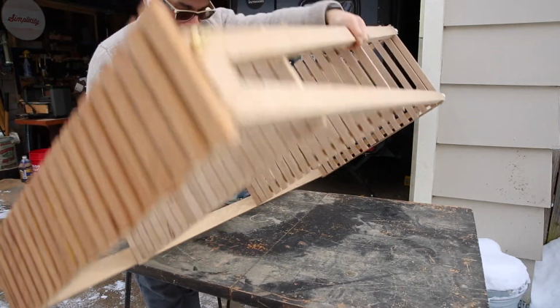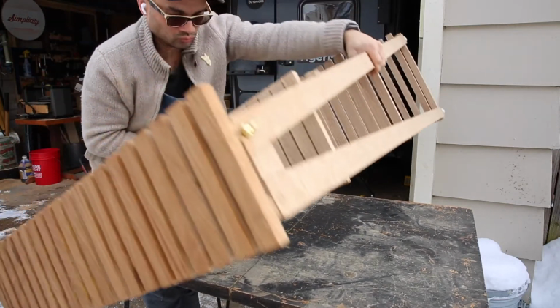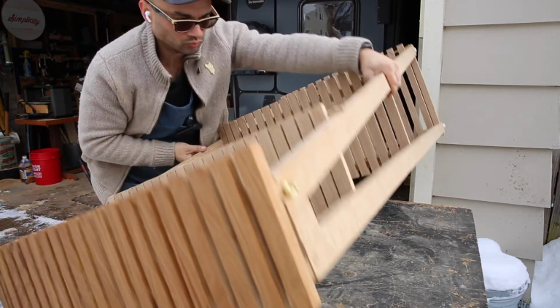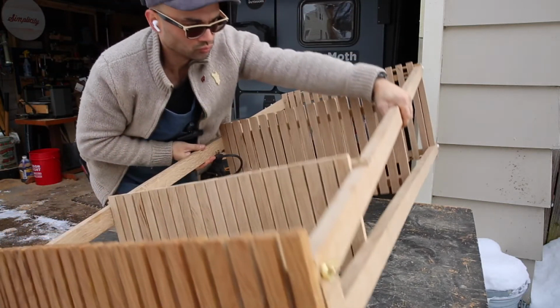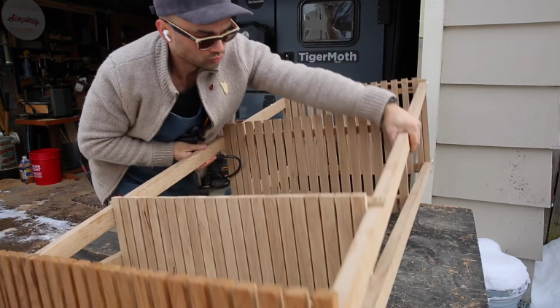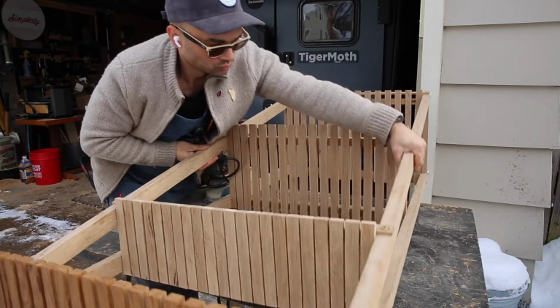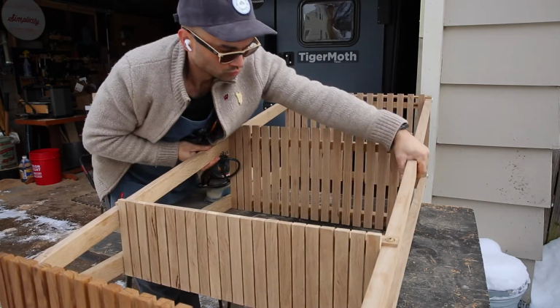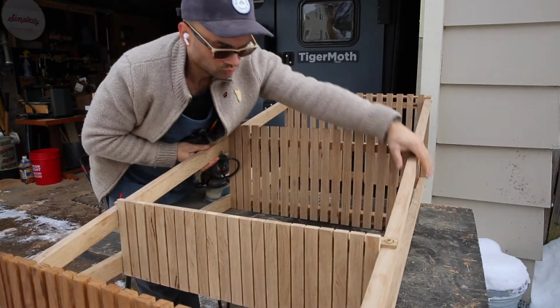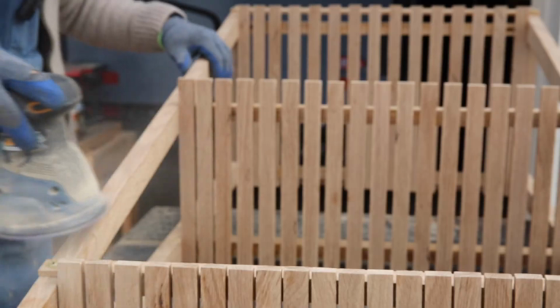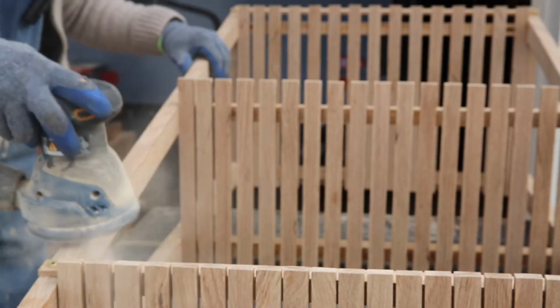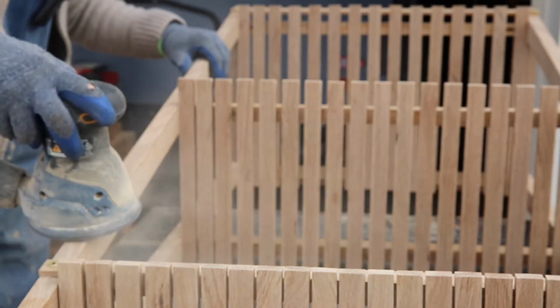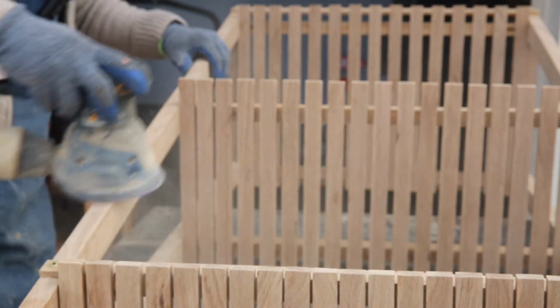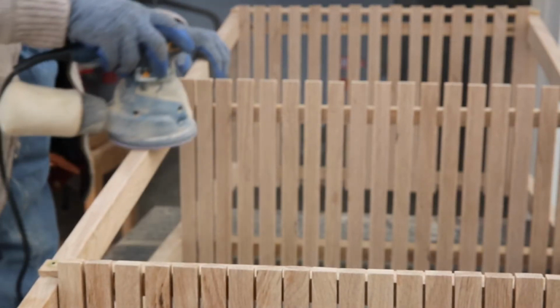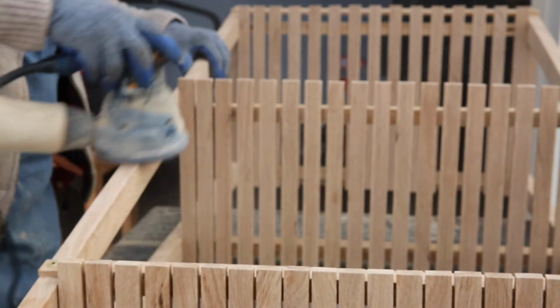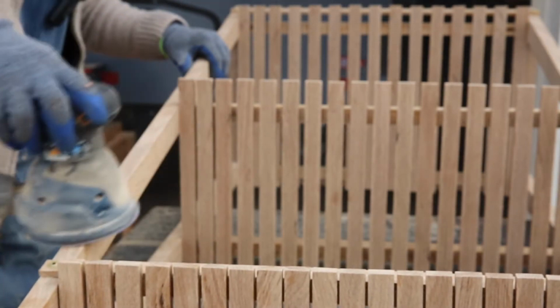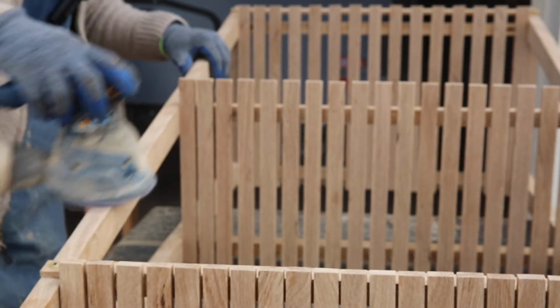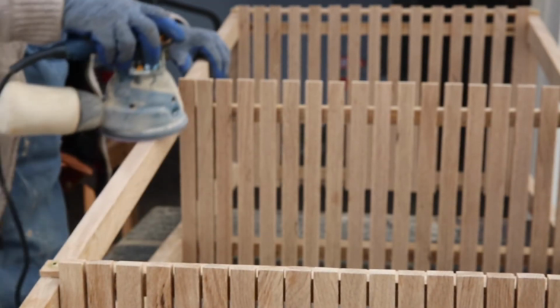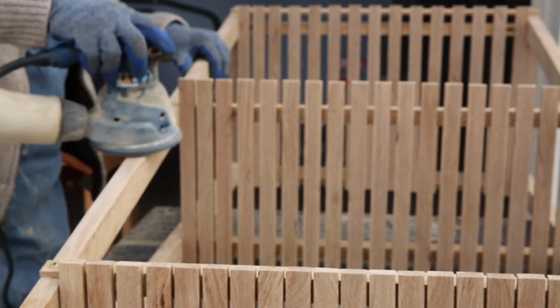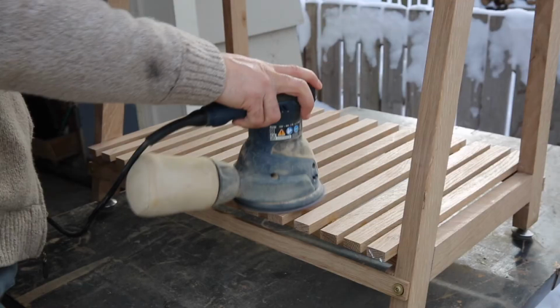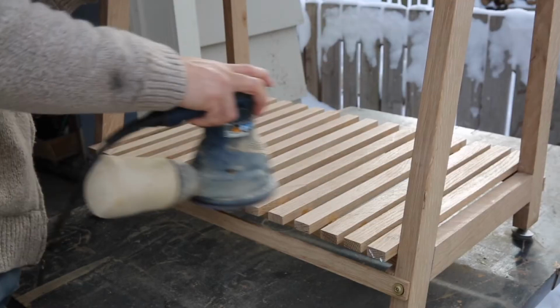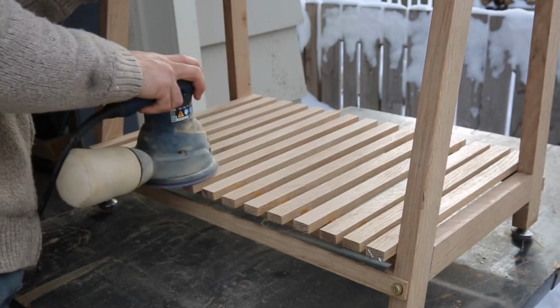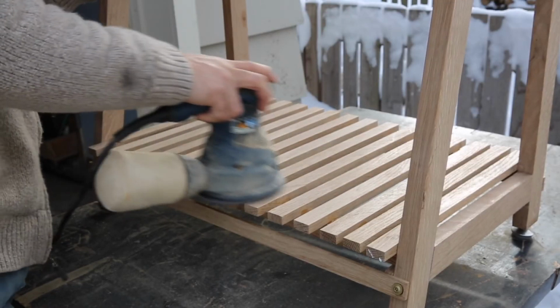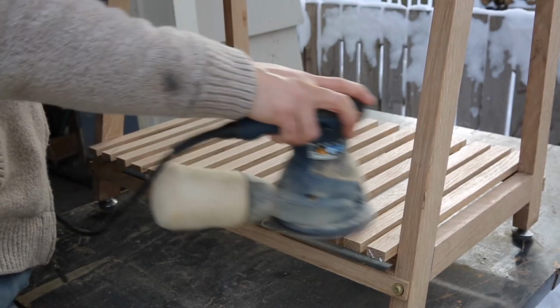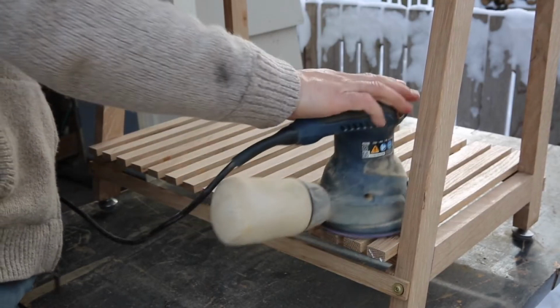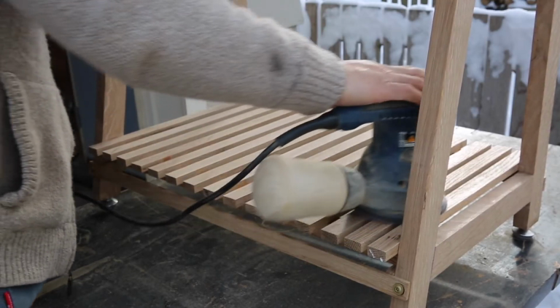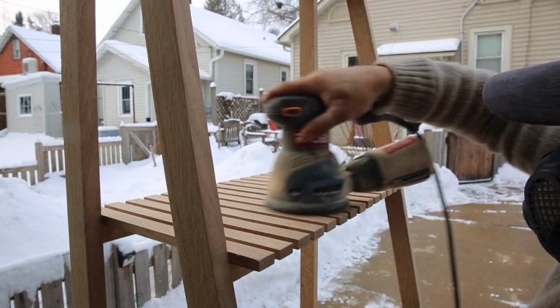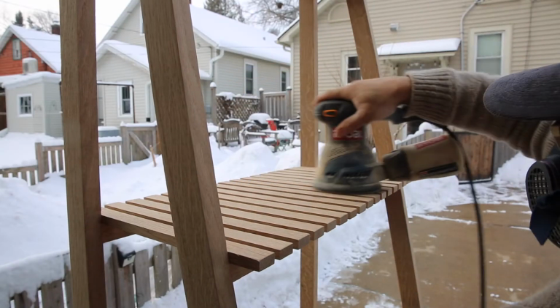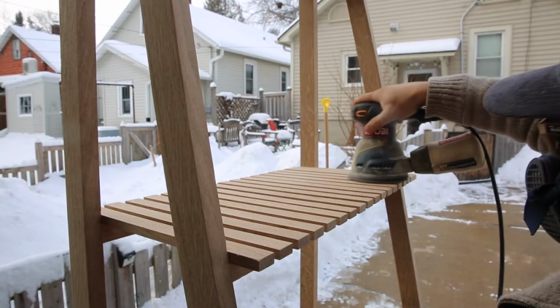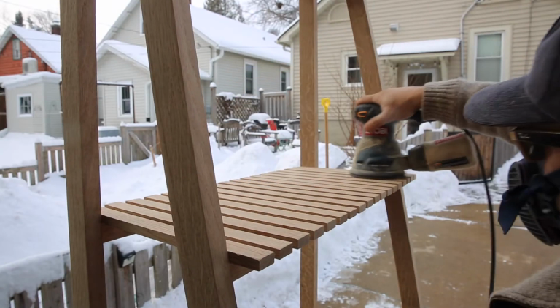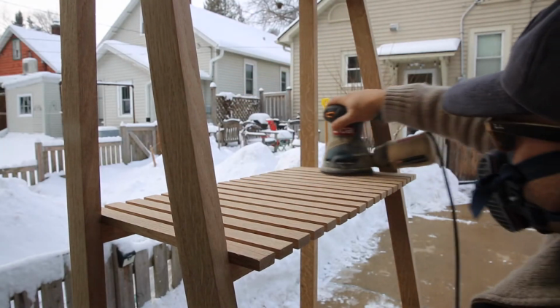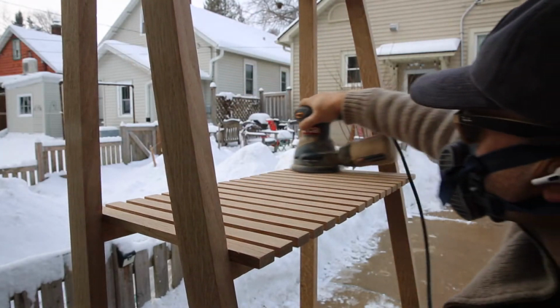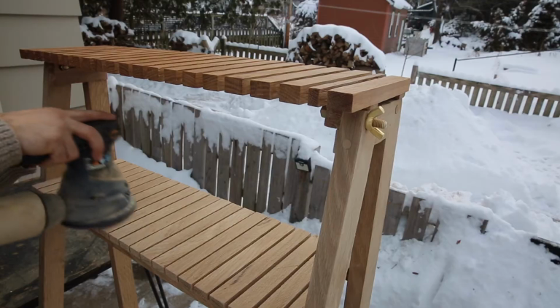Here we are all assembled, just kind of getting the splinters off and sanding it down to about 150 grit.